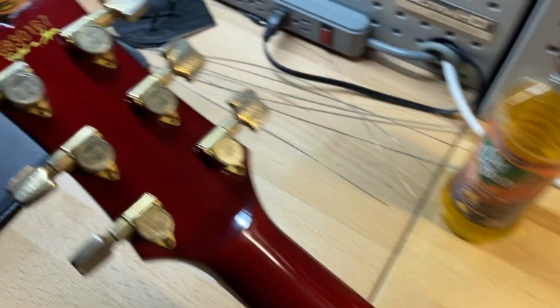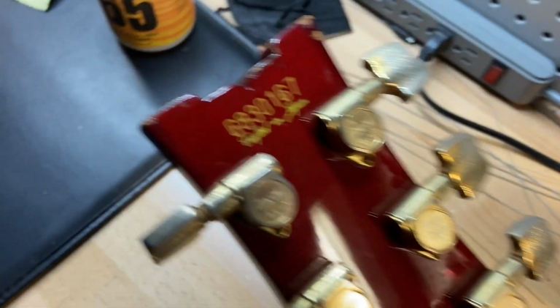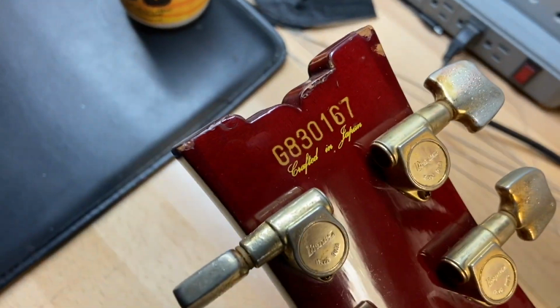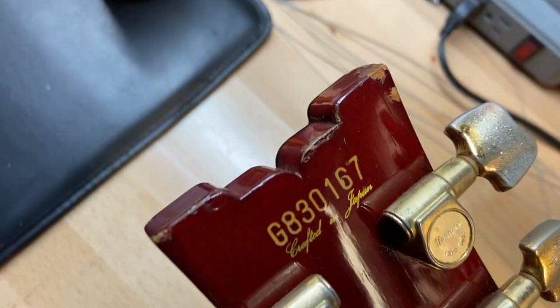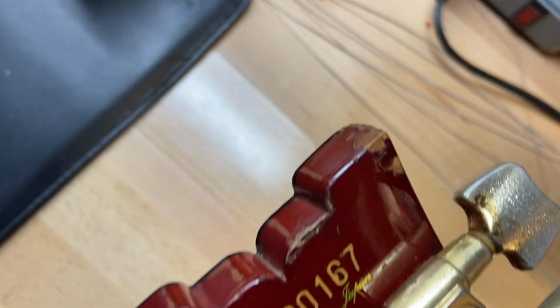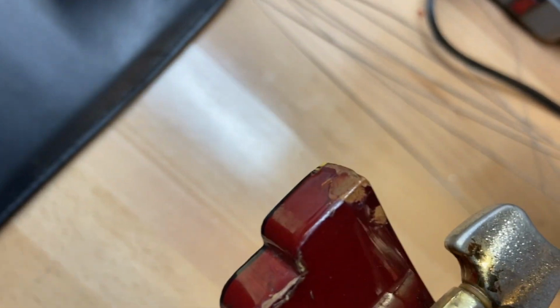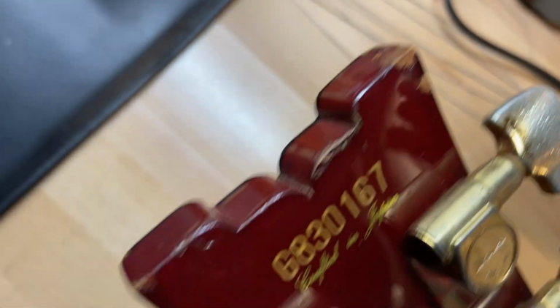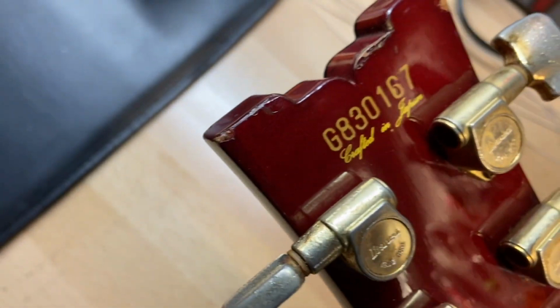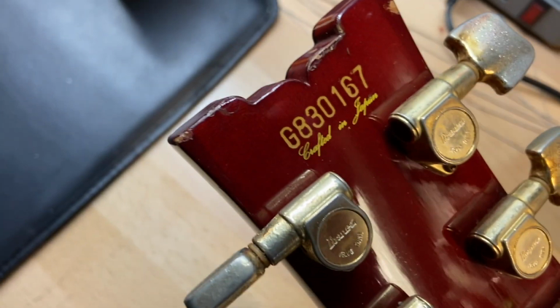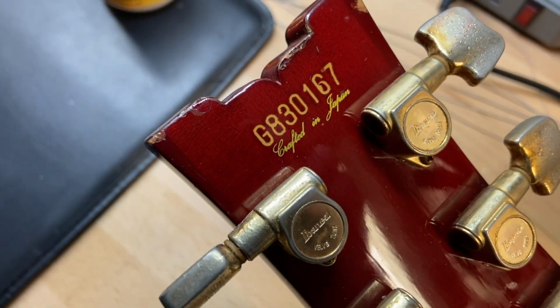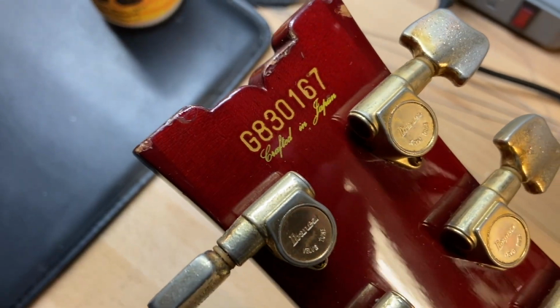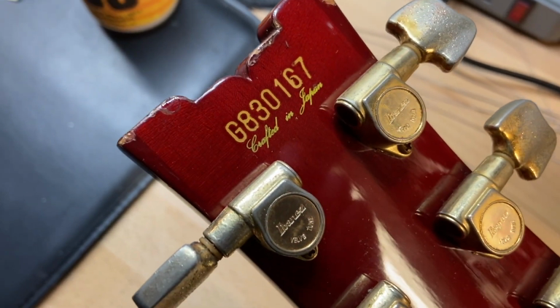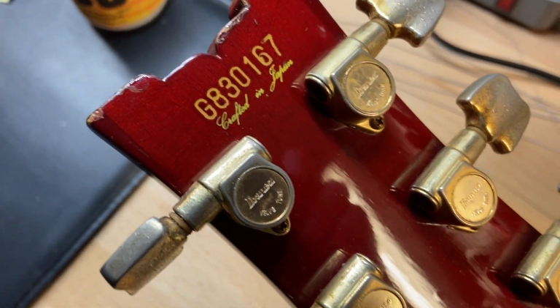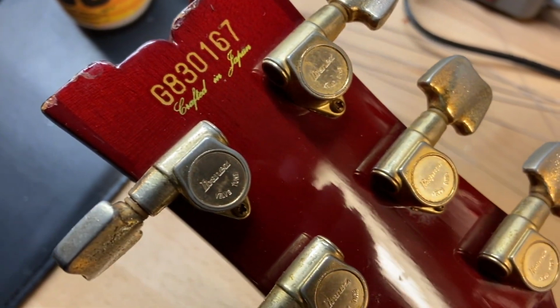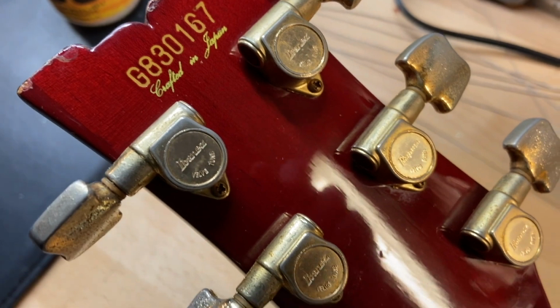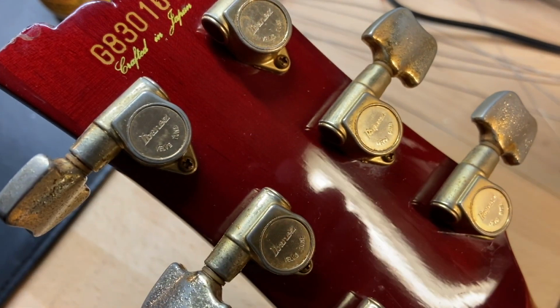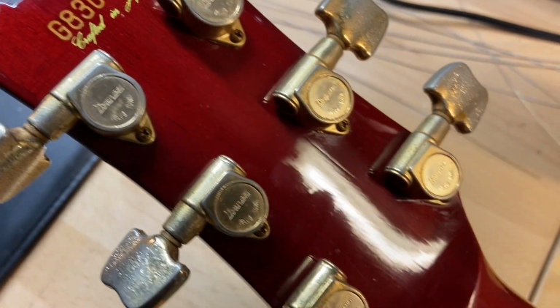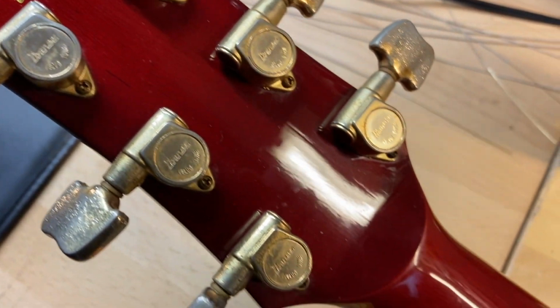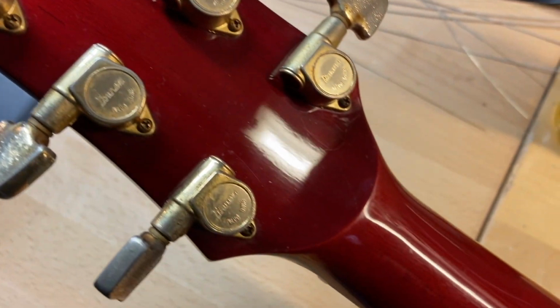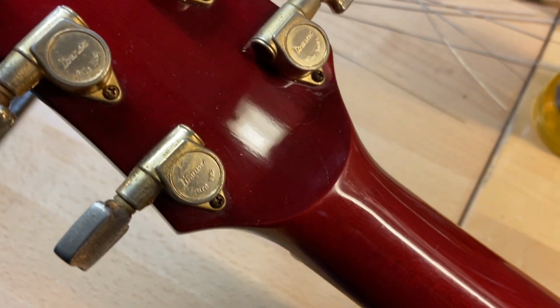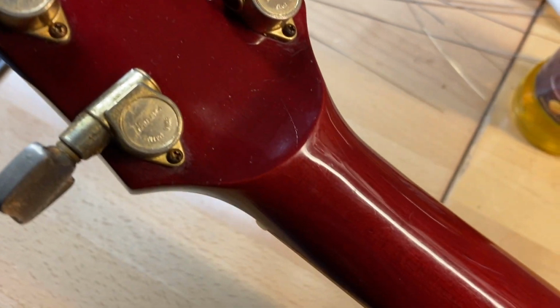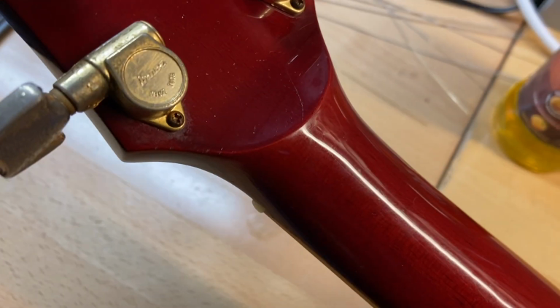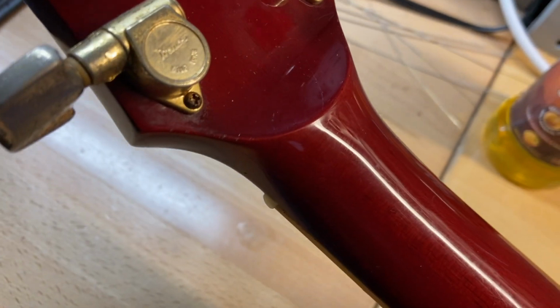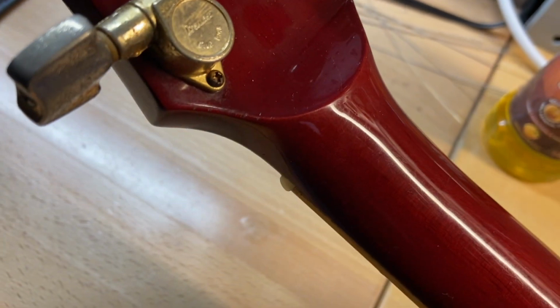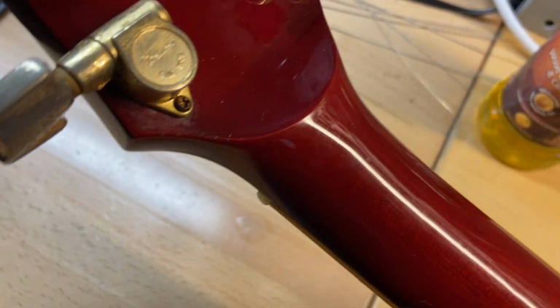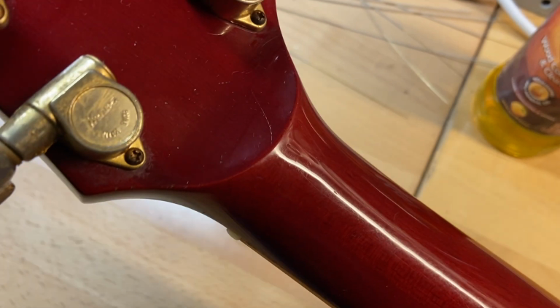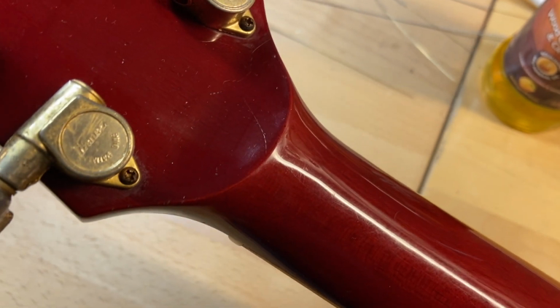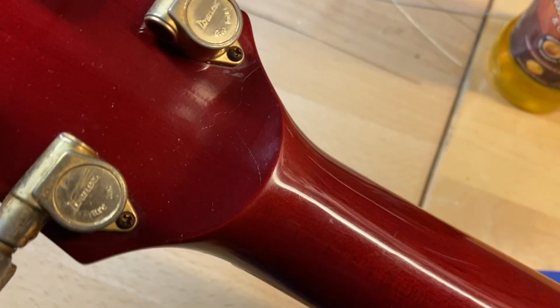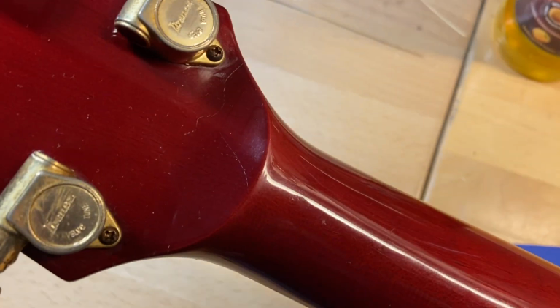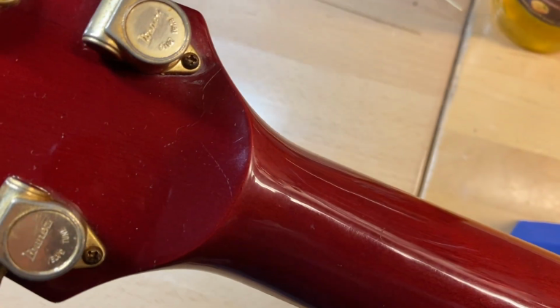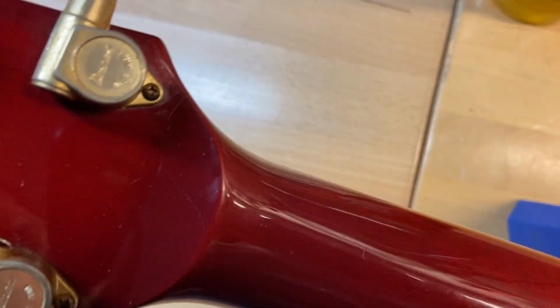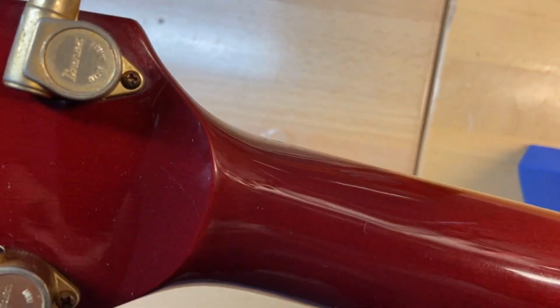Back of the guitar and back of the headstock — scratches and dings. Serial number is G830167, and there's your 'Crafted in Japan' stamp. No cracks, no breaks, no repairs — just got some light scratches back there.